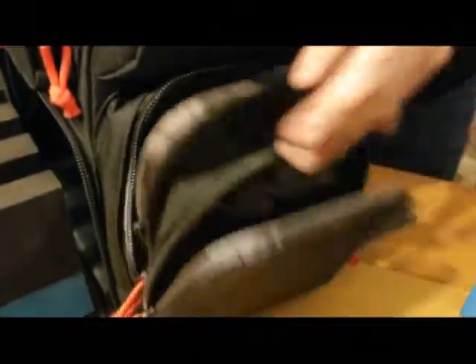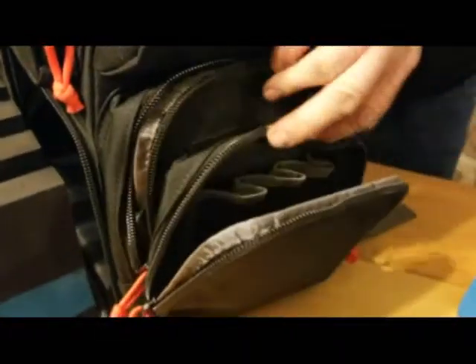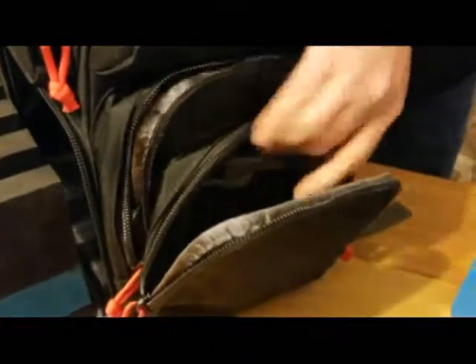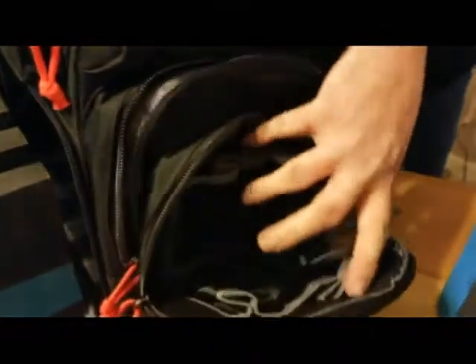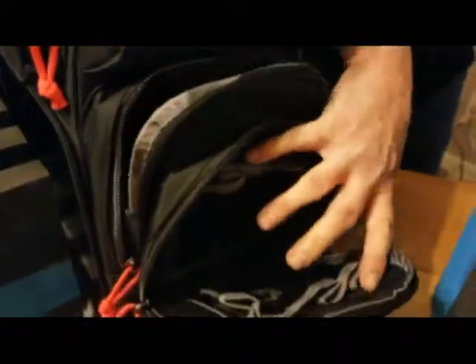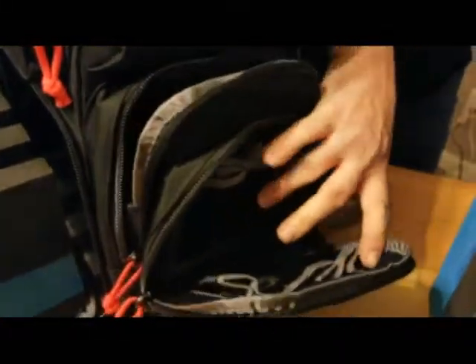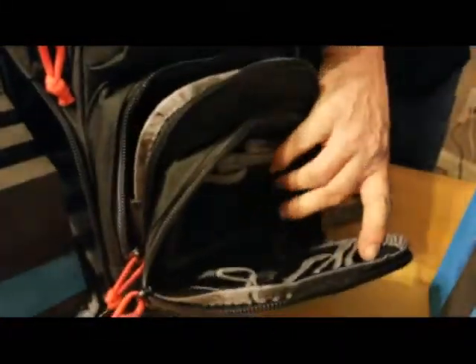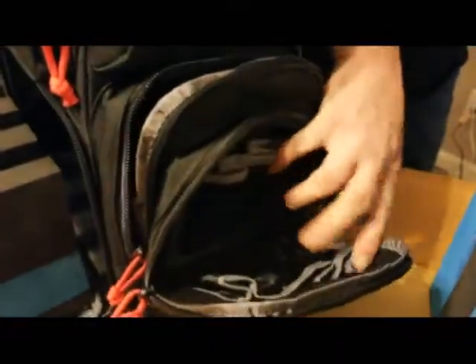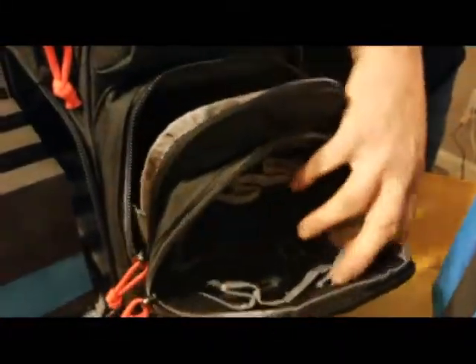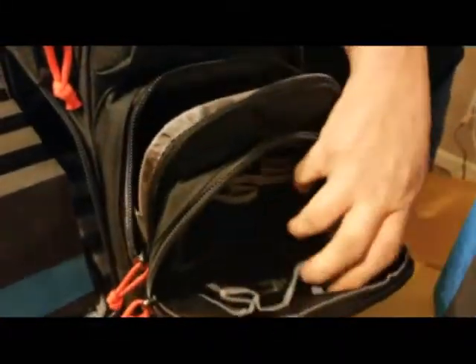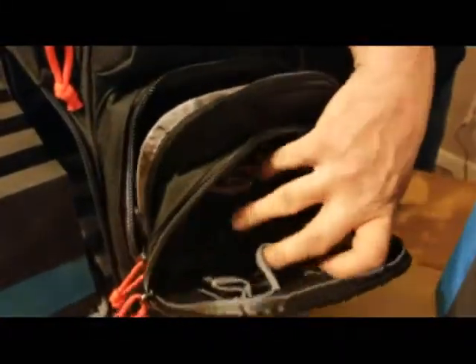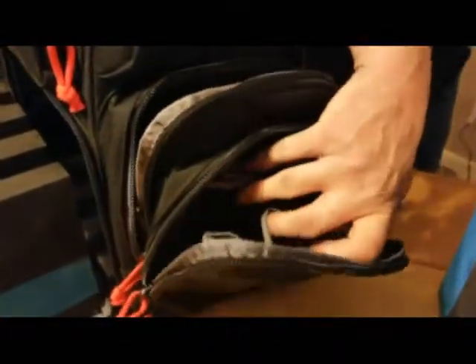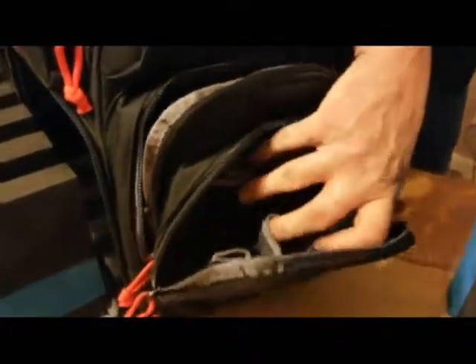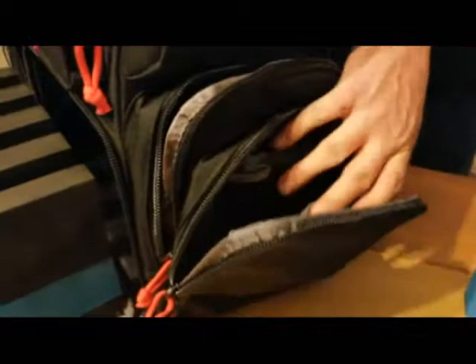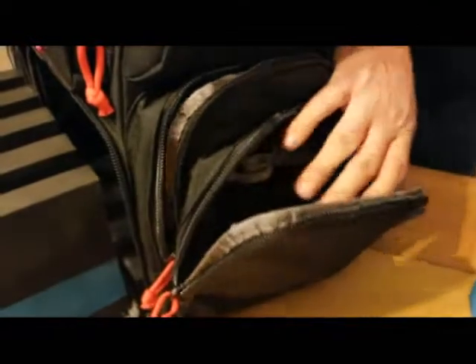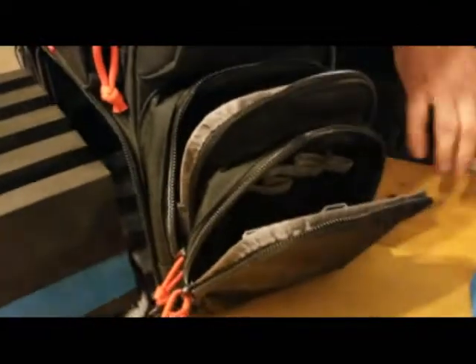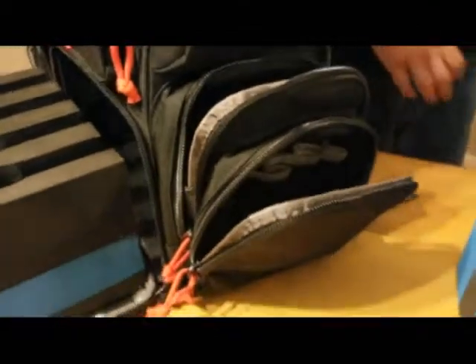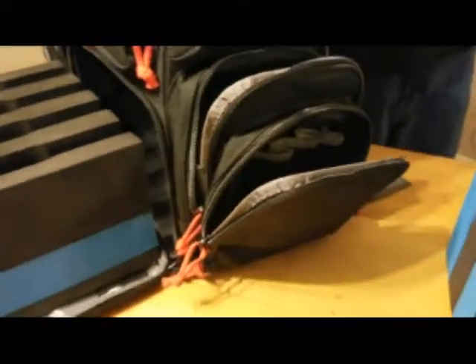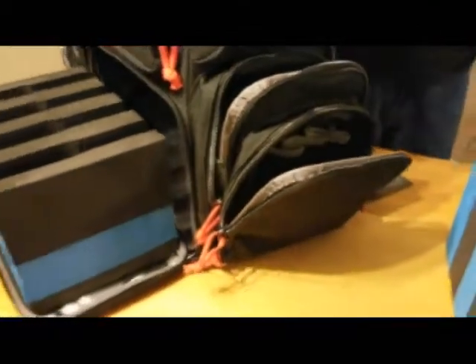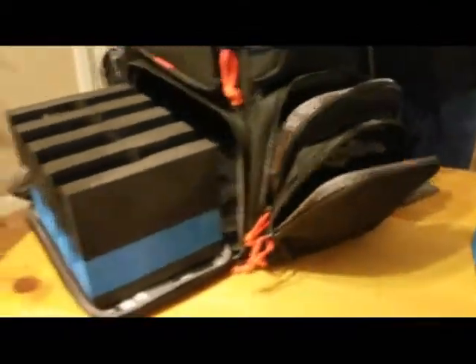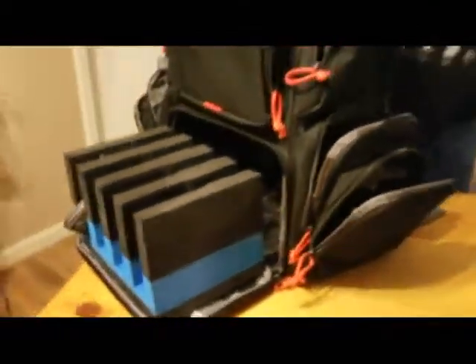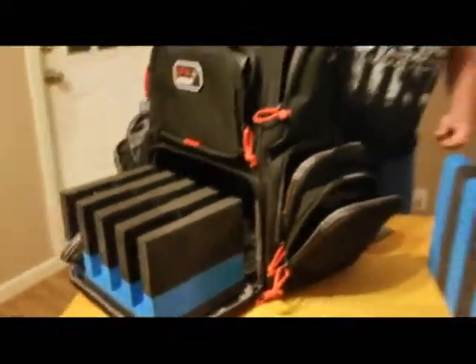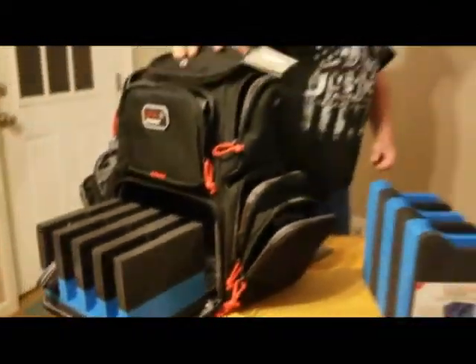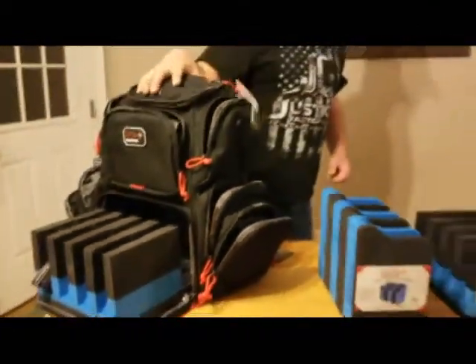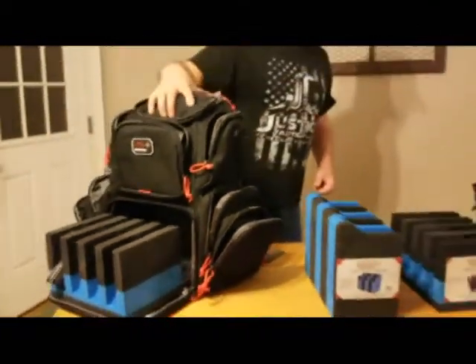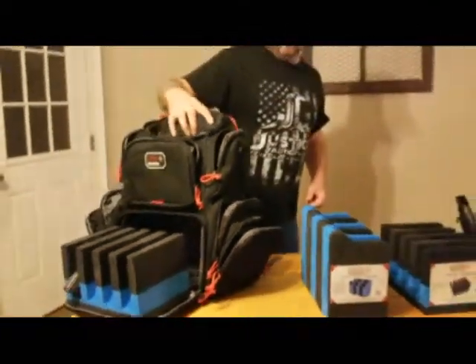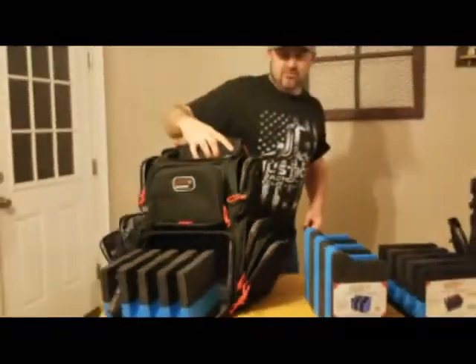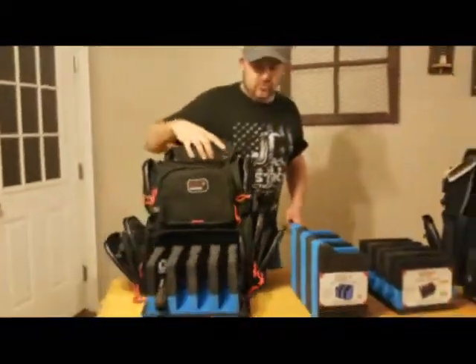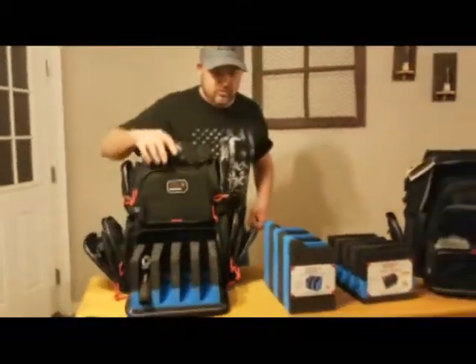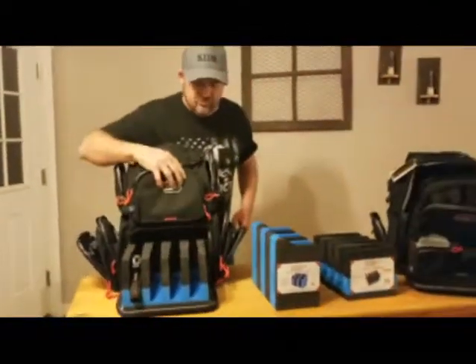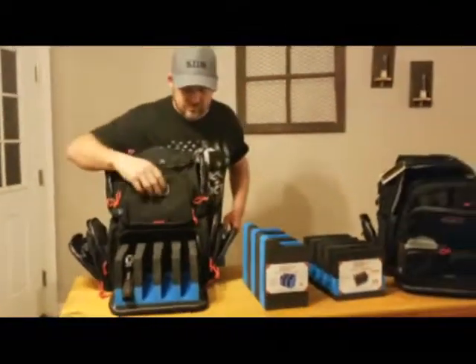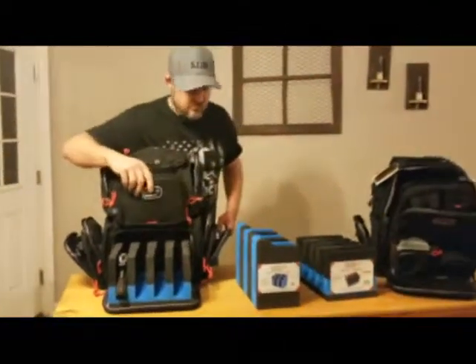You'll get some more mag pouches. This is called their handgunner pack, and like I said, it holds four pistols.